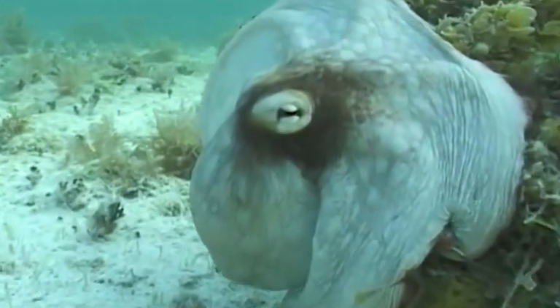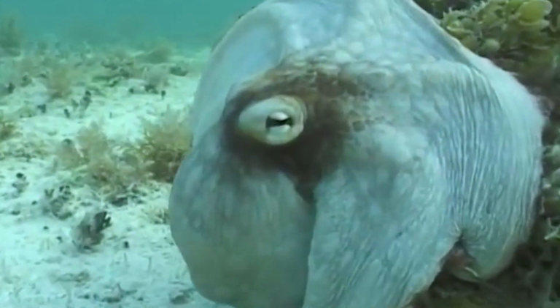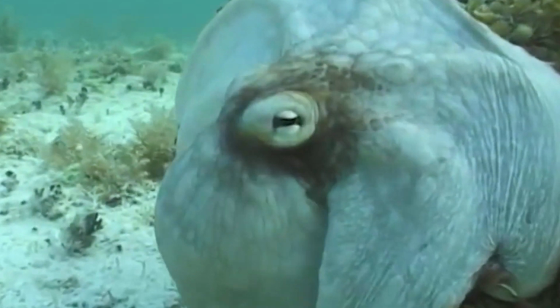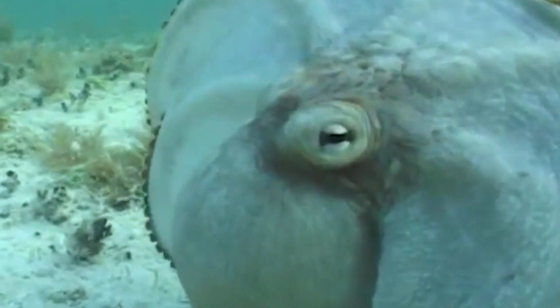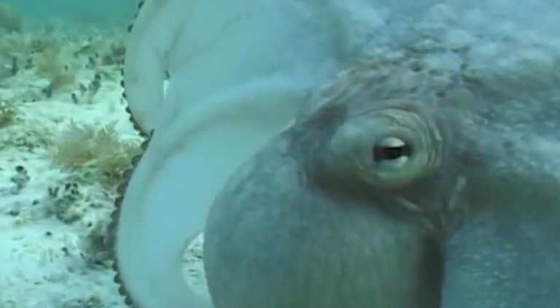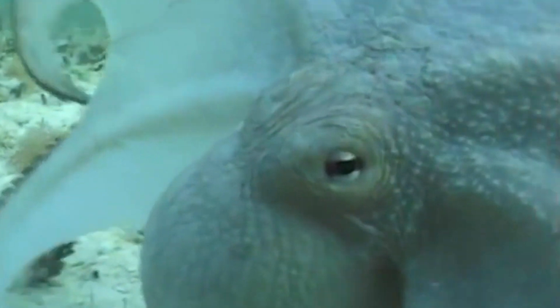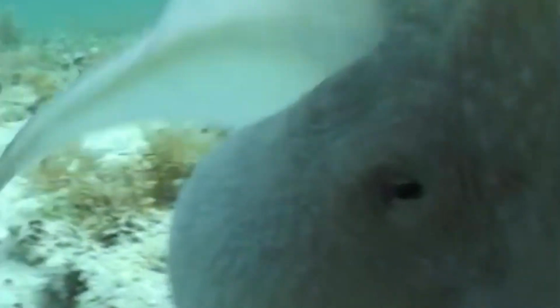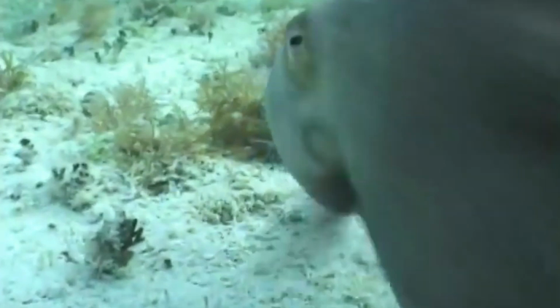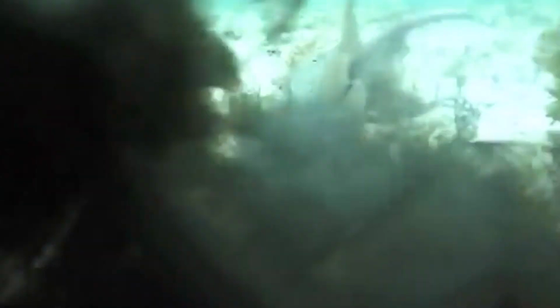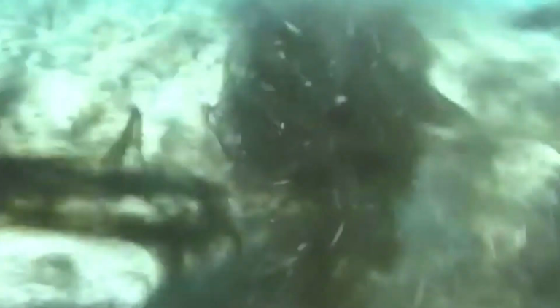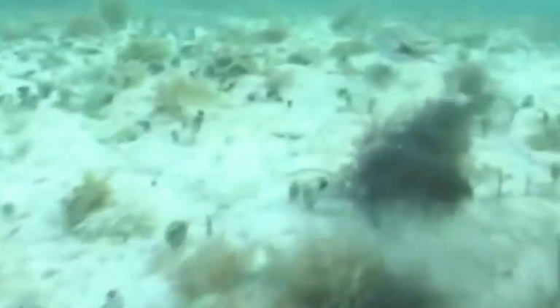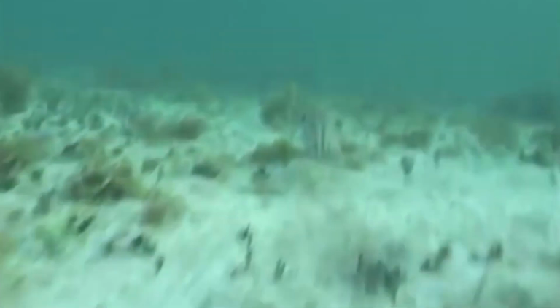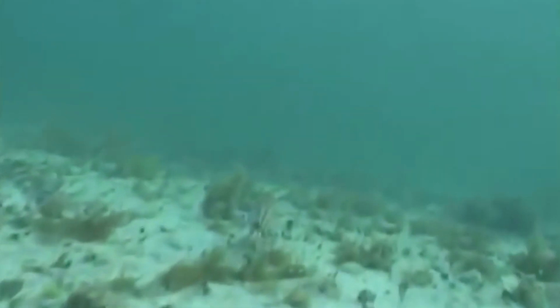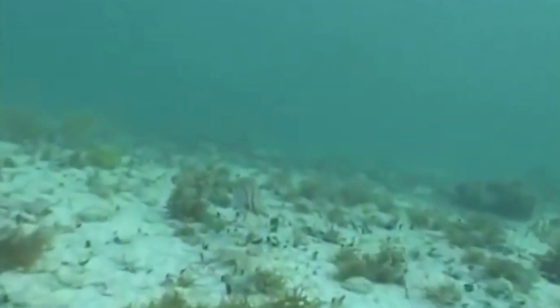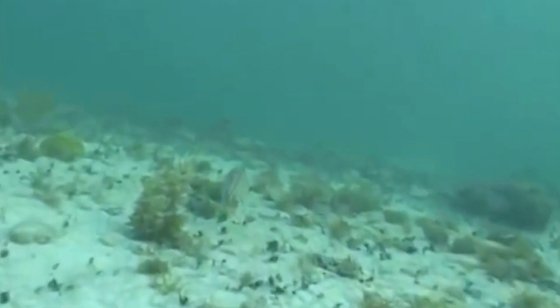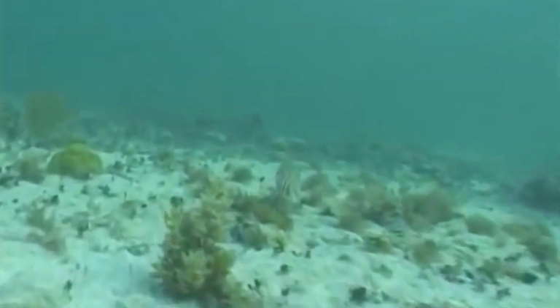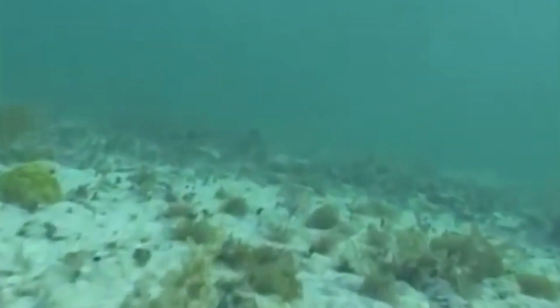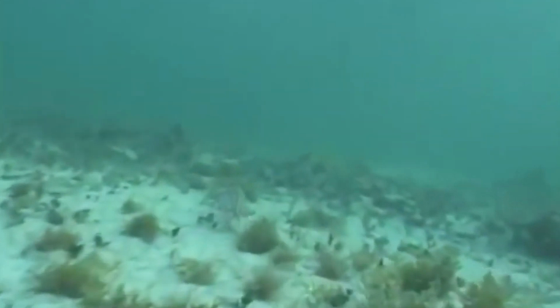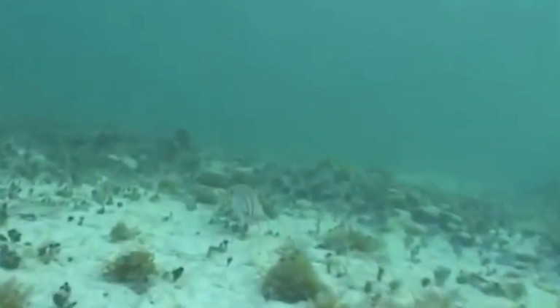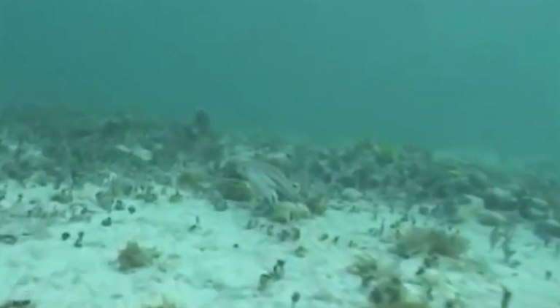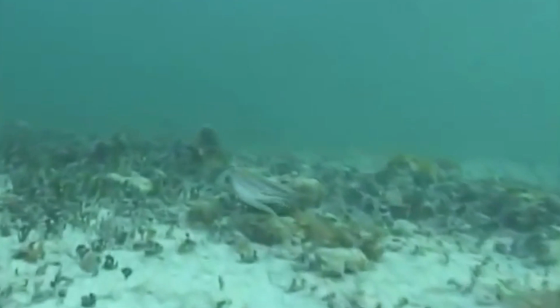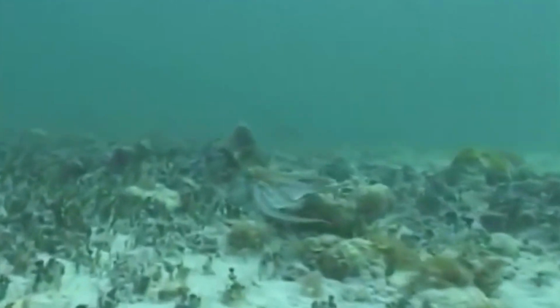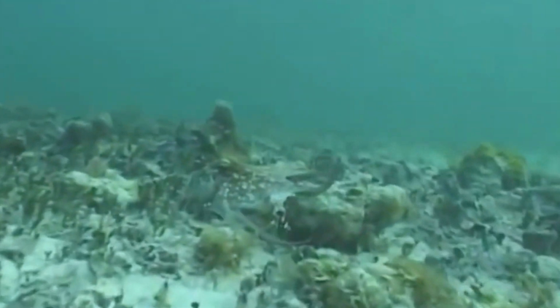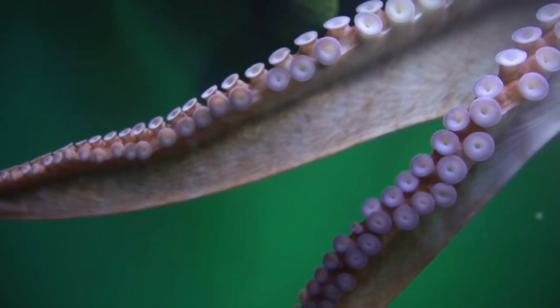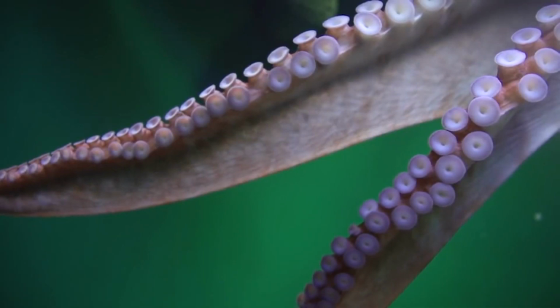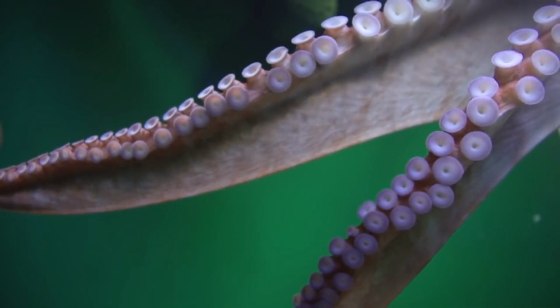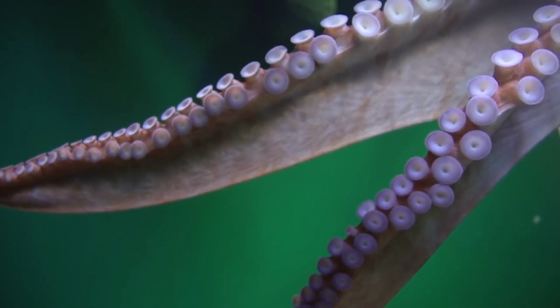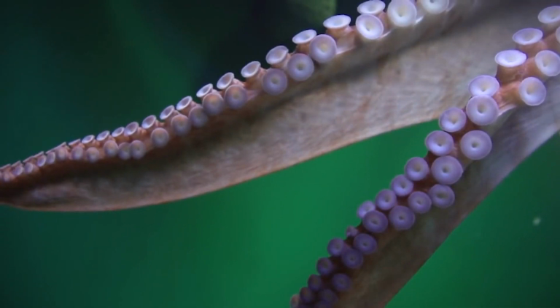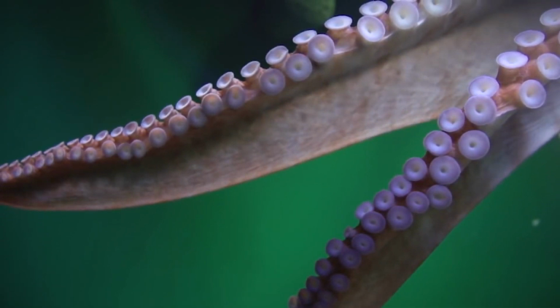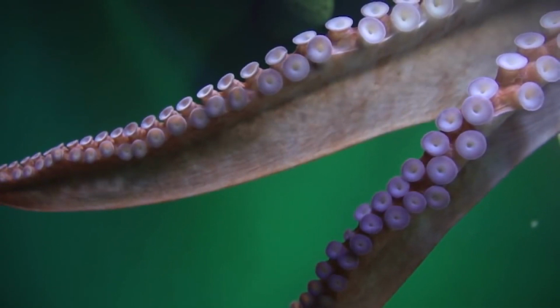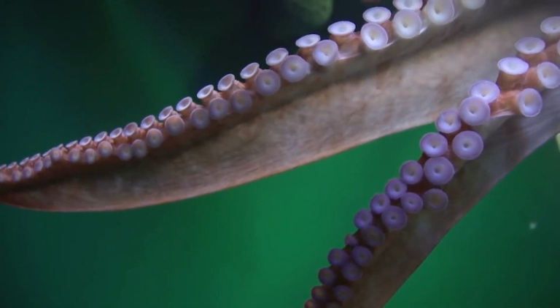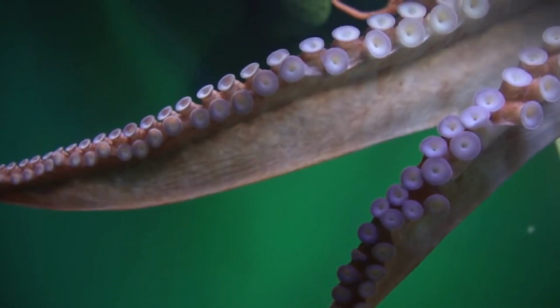They can also spray a thick black ink to distract predators while they swim away. And if that doesn't work, octopuses can leave one of their arms behind — they'll just grow it back!